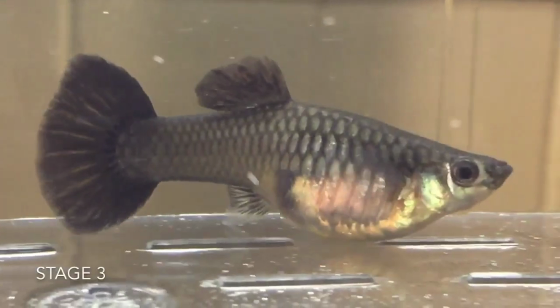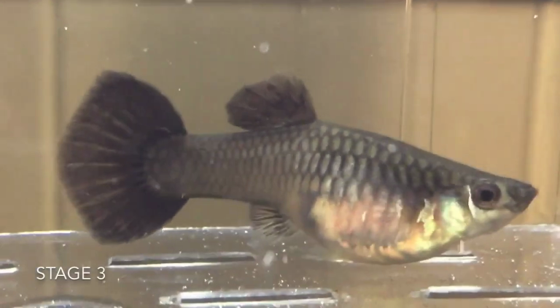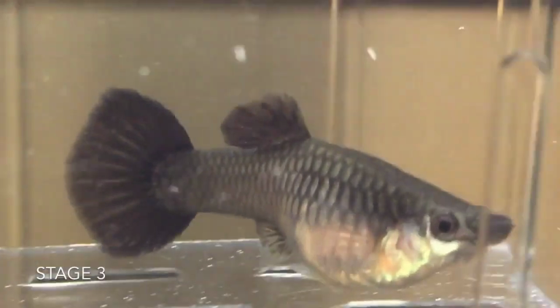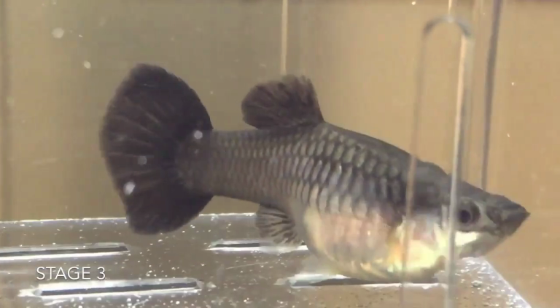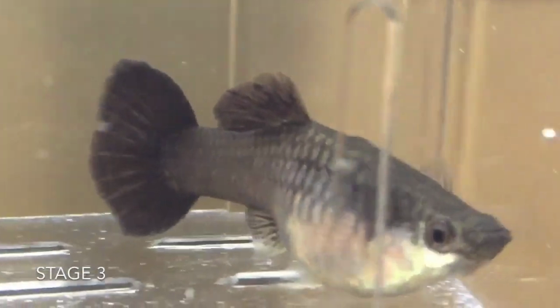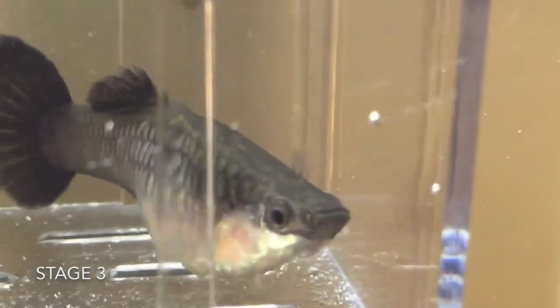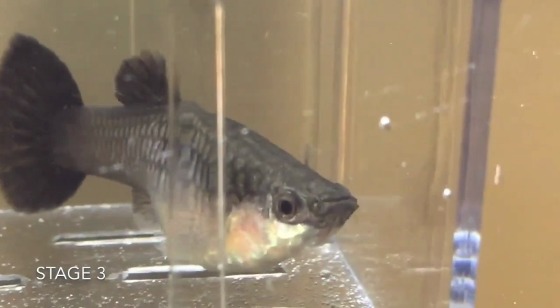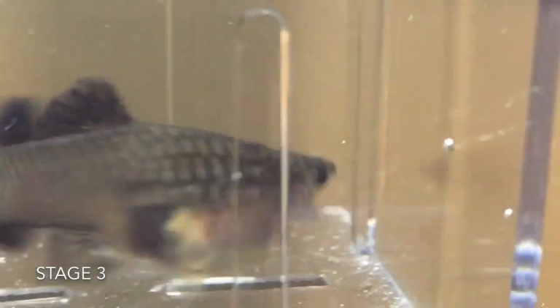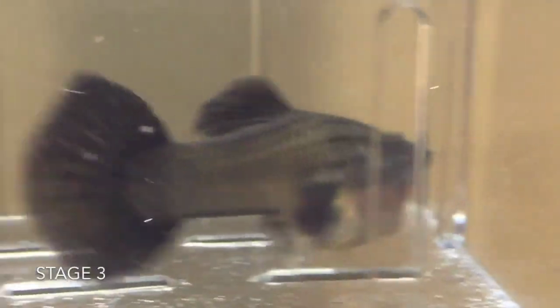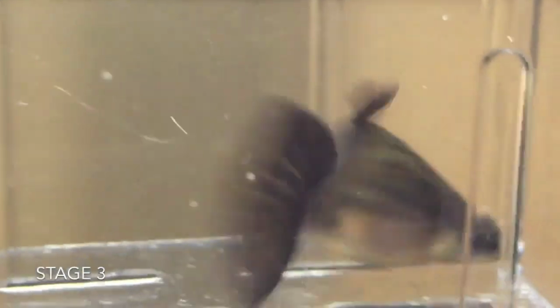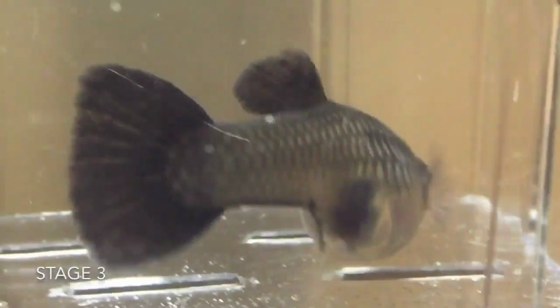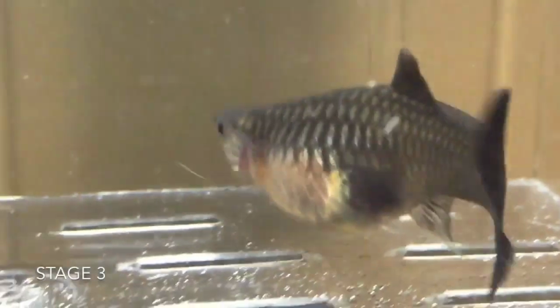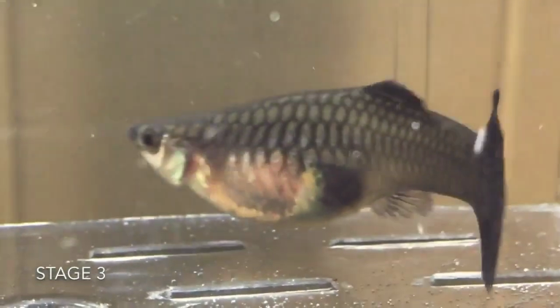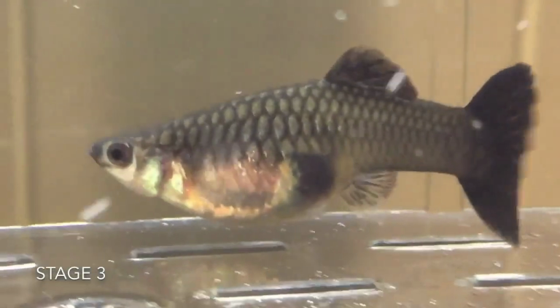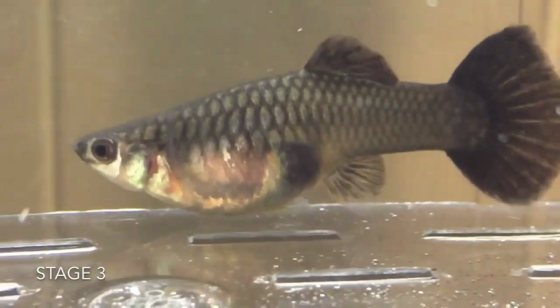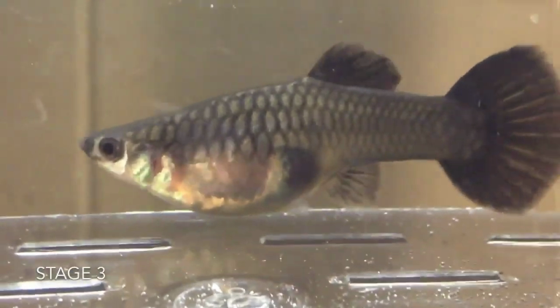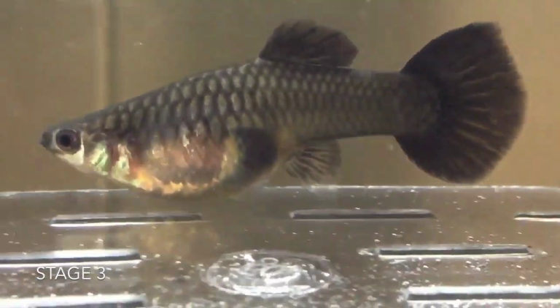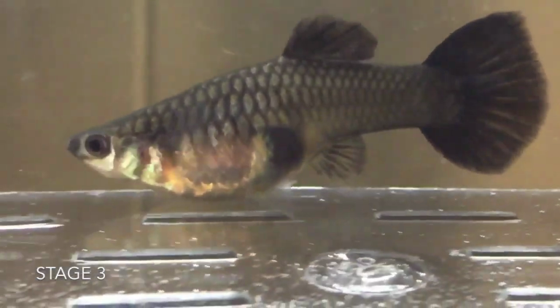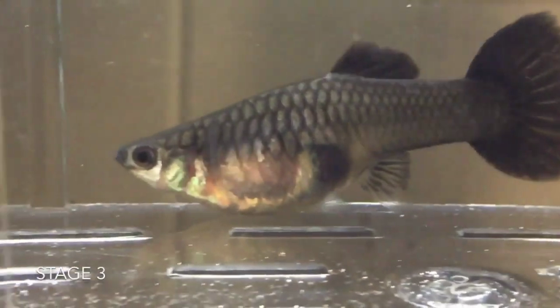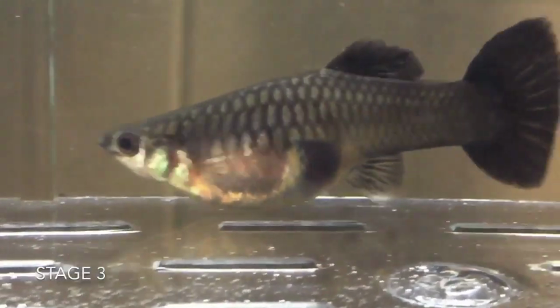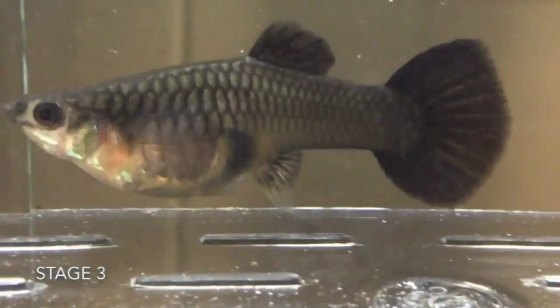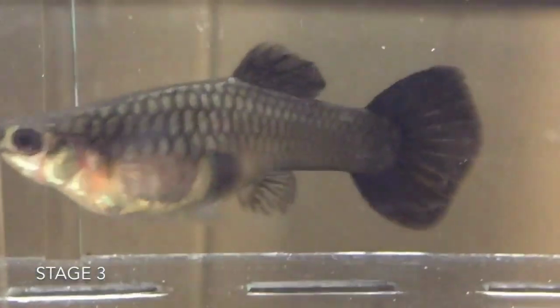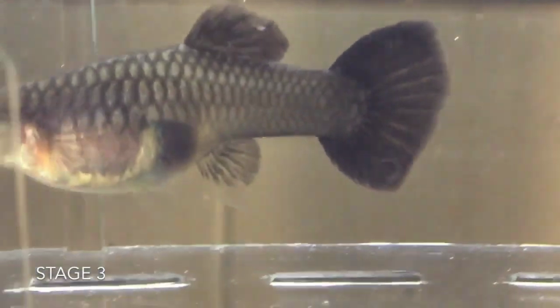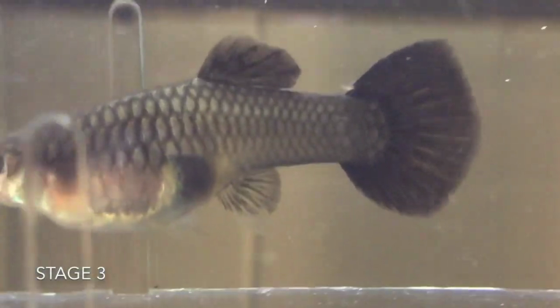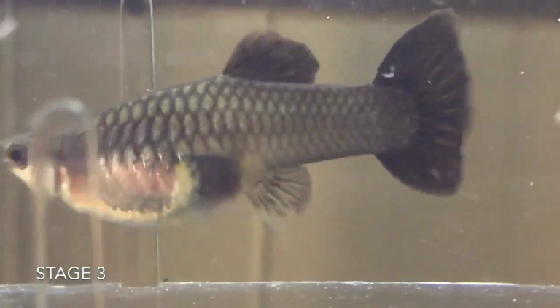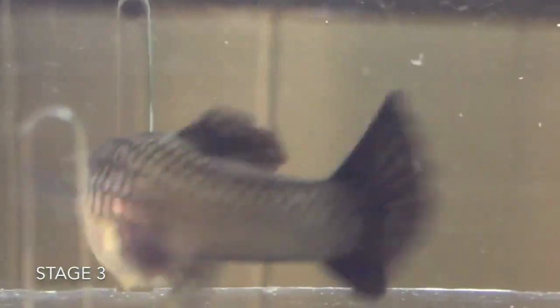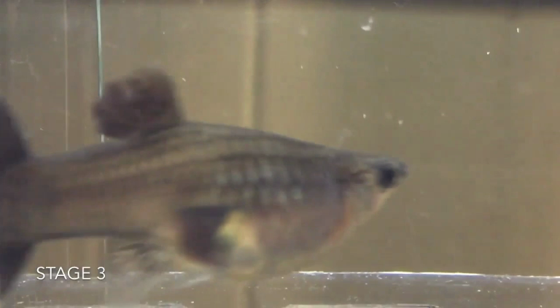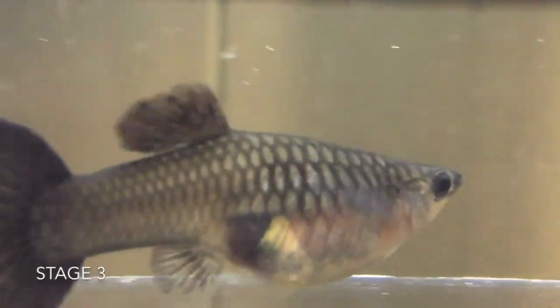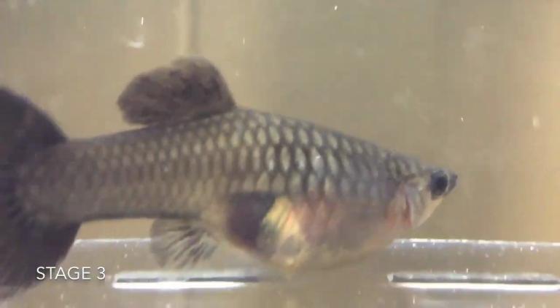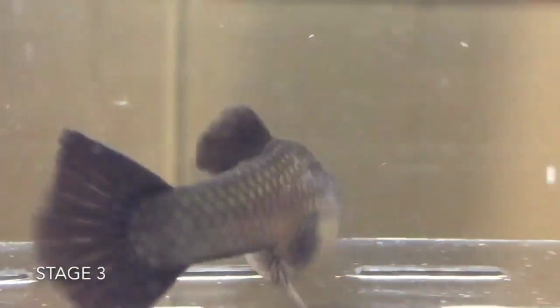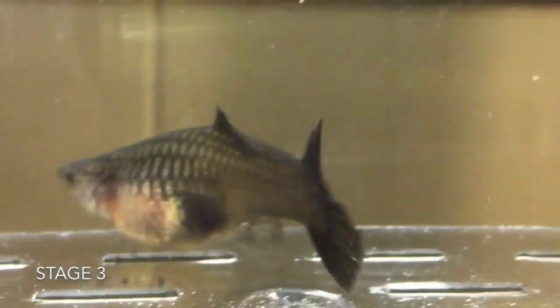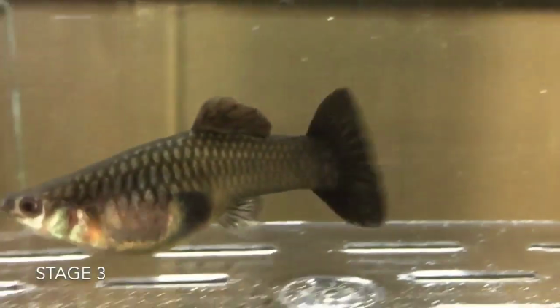This female guppy will be having fry any day now. Her belly is huge and her gravid spot is square. As guppies love to eat their fry, make sure to supply plenty of hiding spots made from plants and ornaments. See you next time.